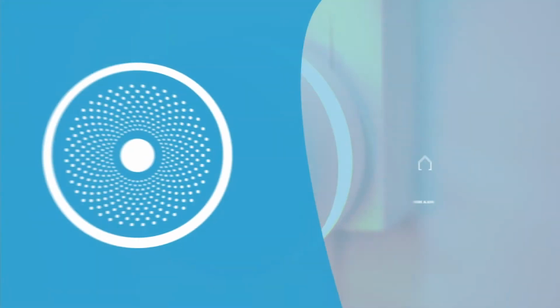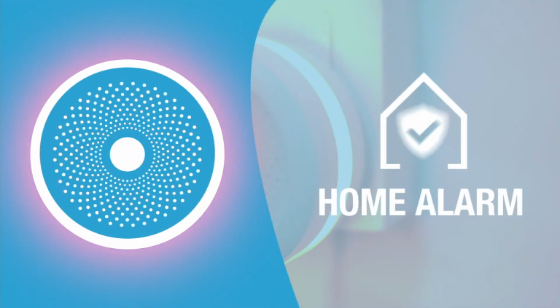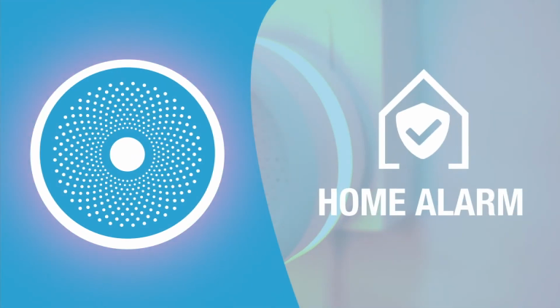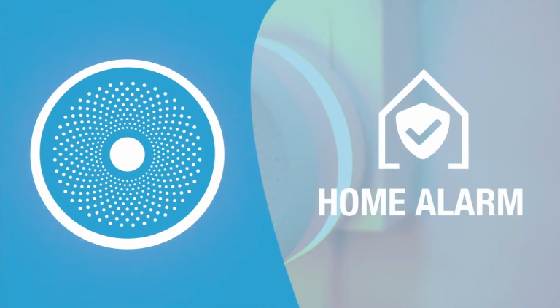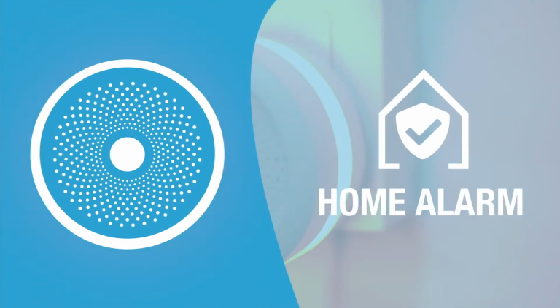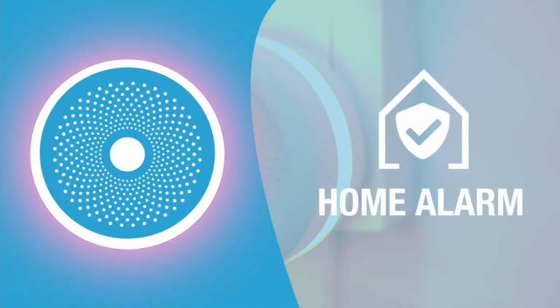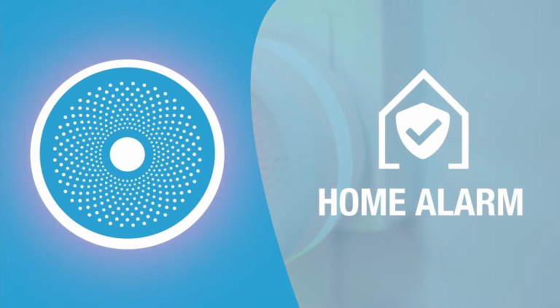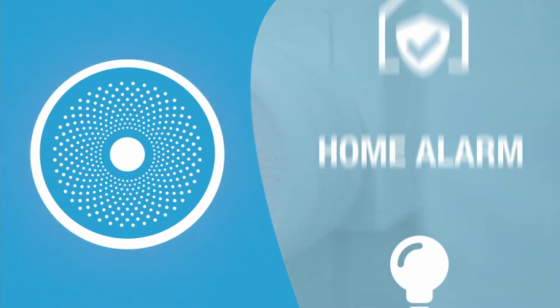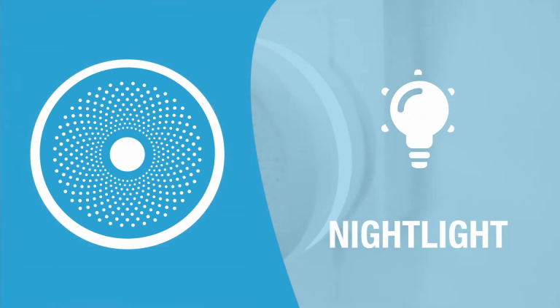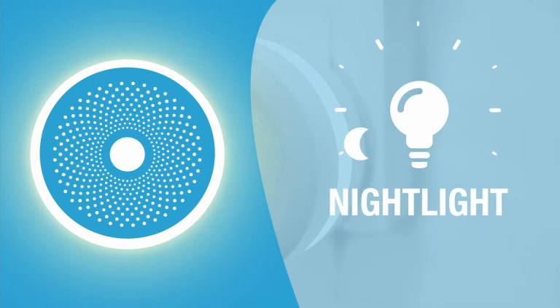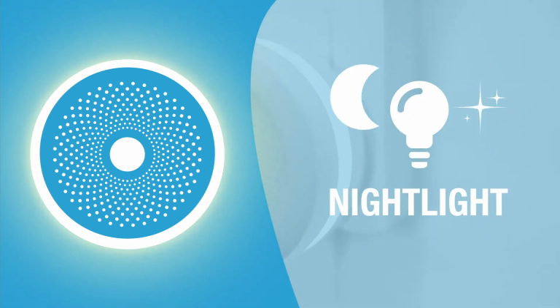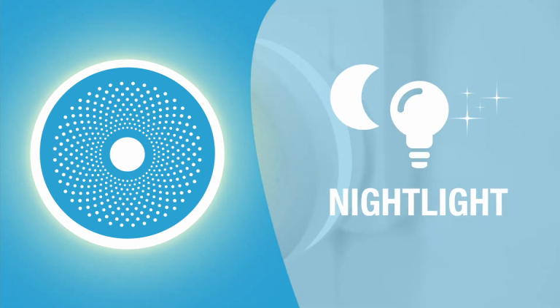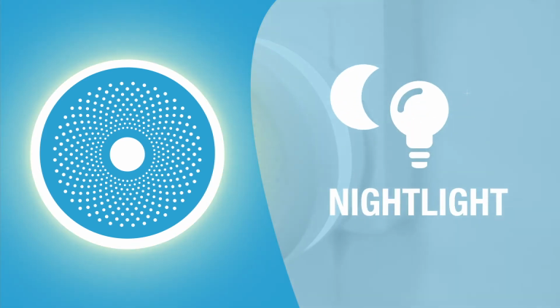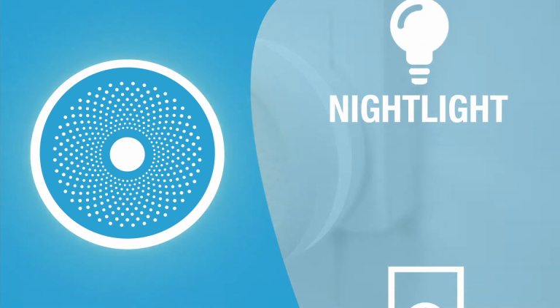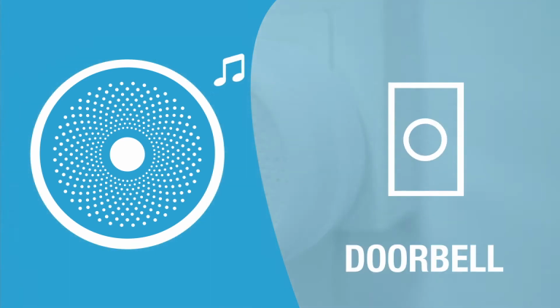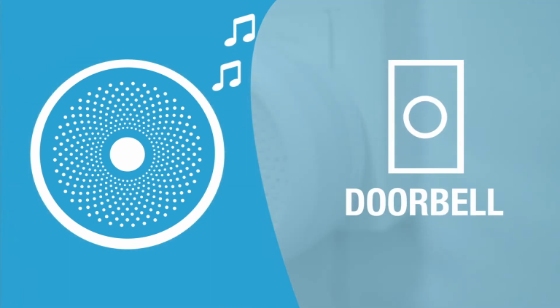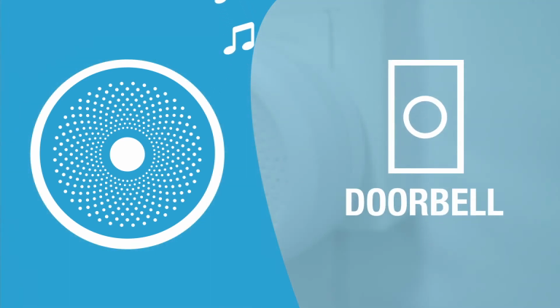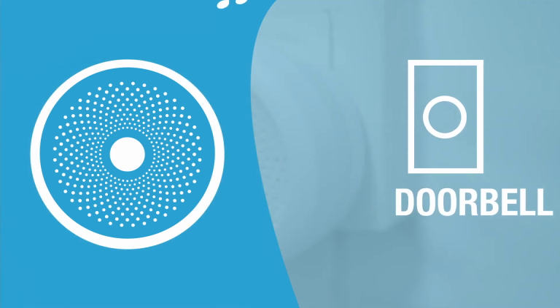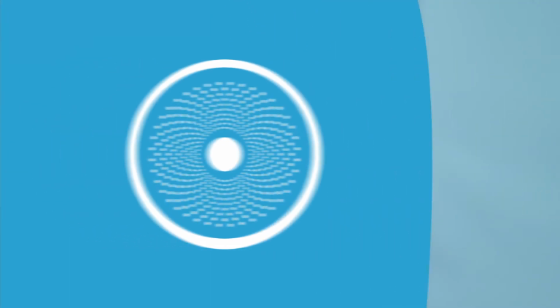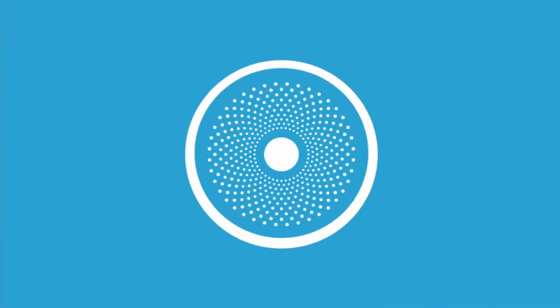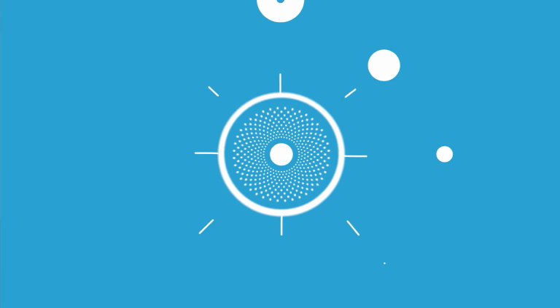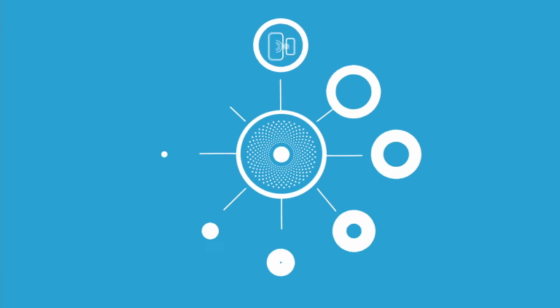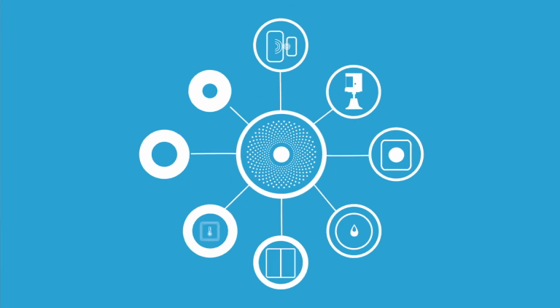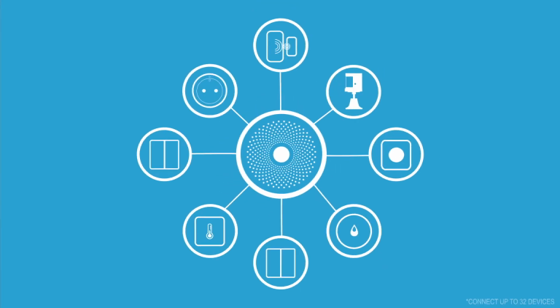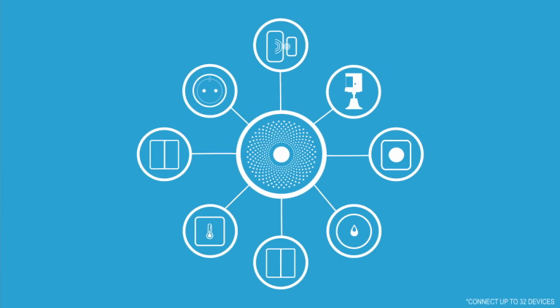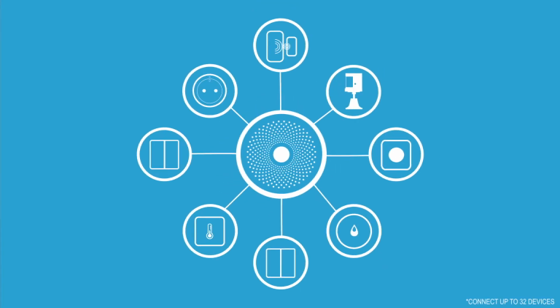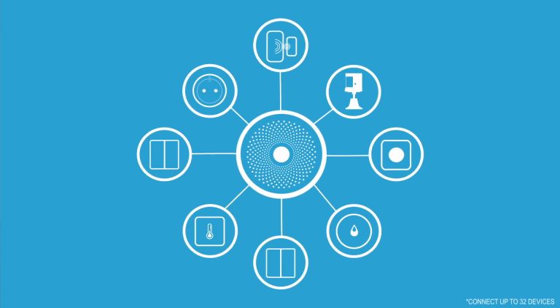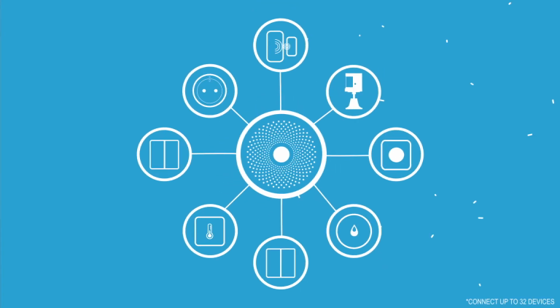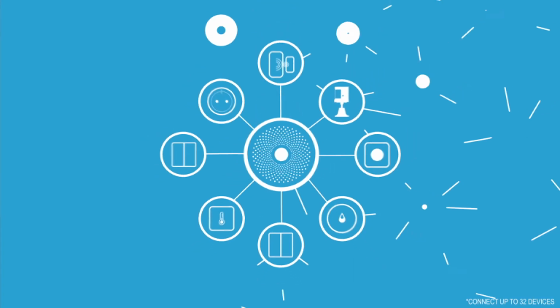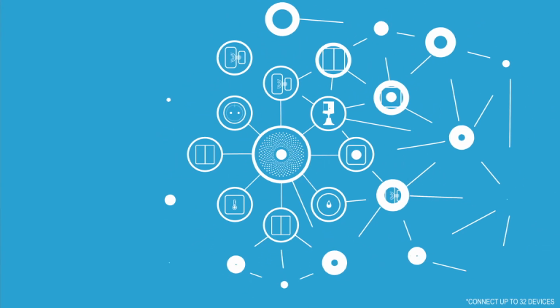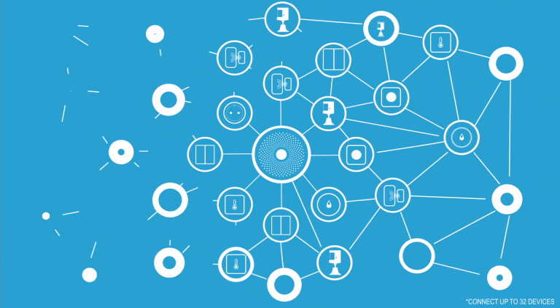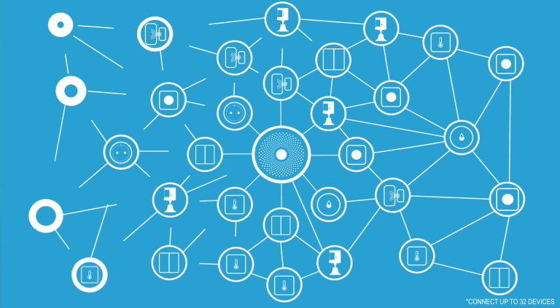Our Smart Hub can function as a home alarm, a nightlight, and doorbell. It also connects all of Aqara's Smart Home products, allowing you to remotely control and monitor all of your connected child devices.